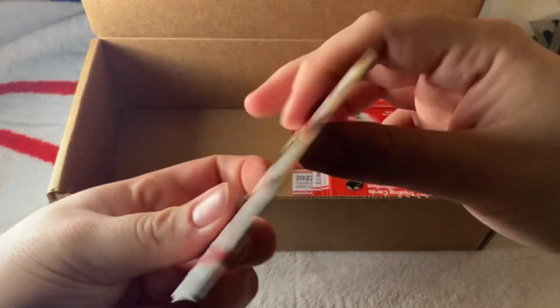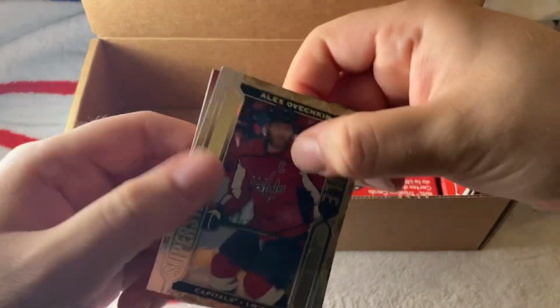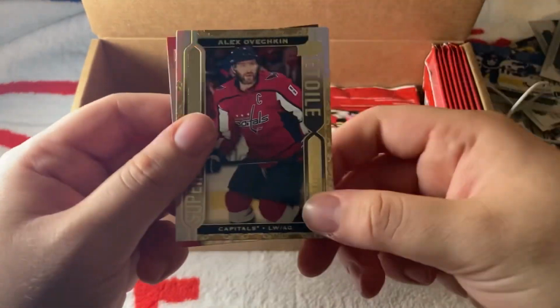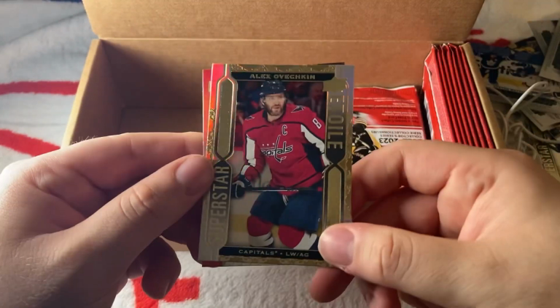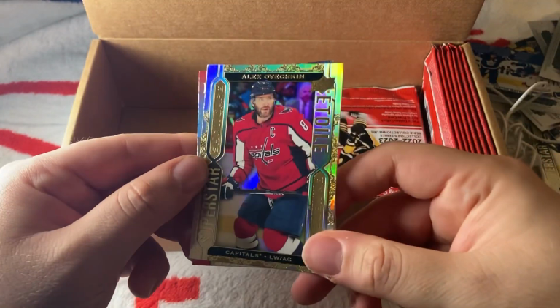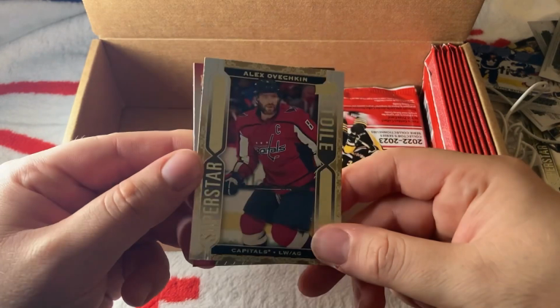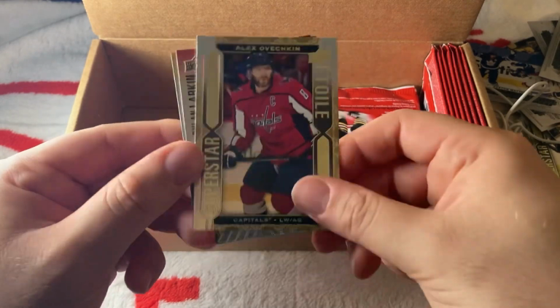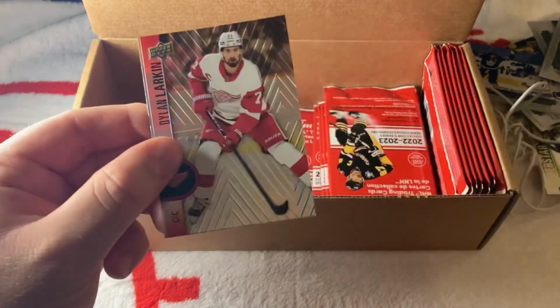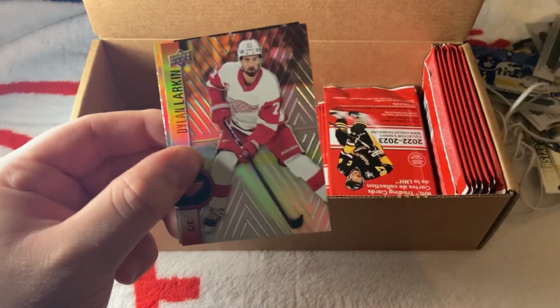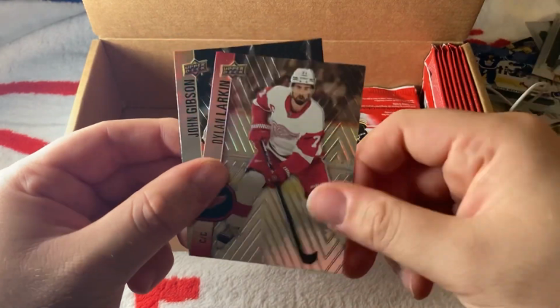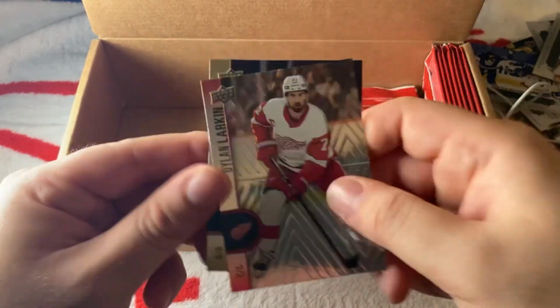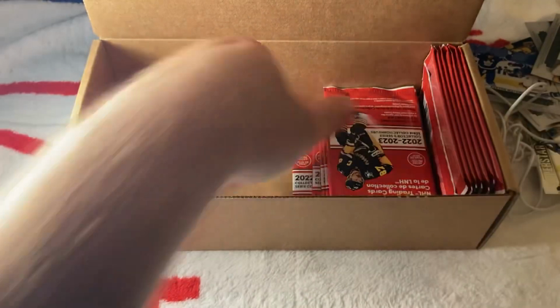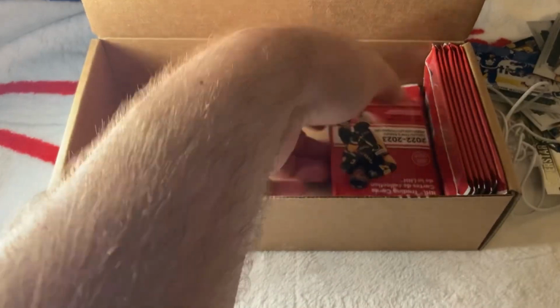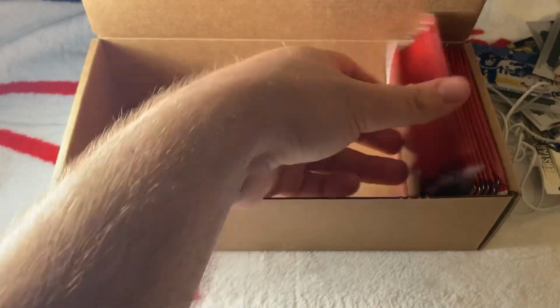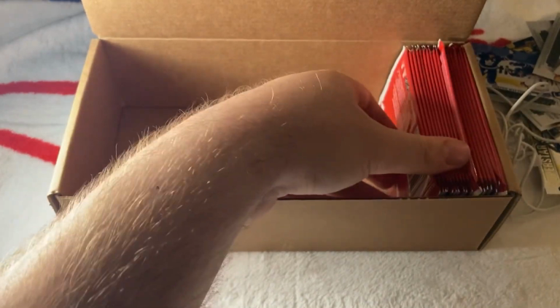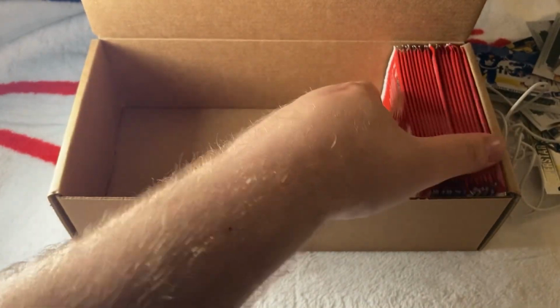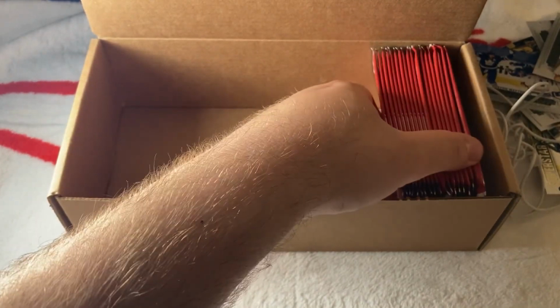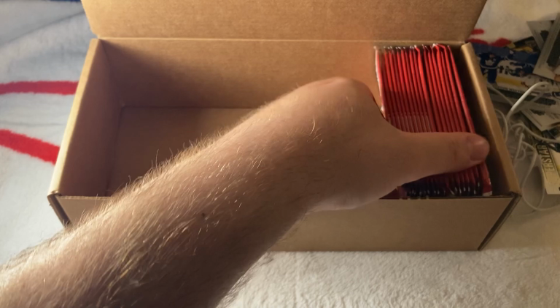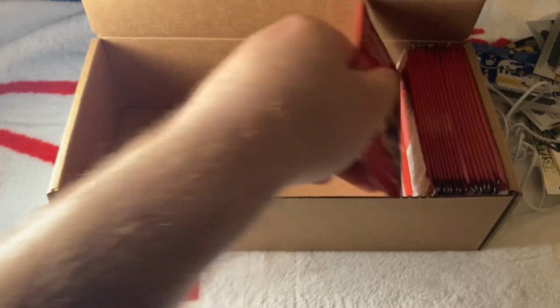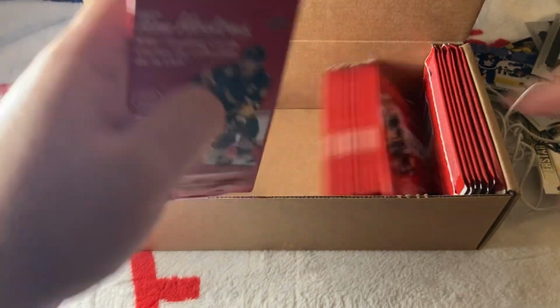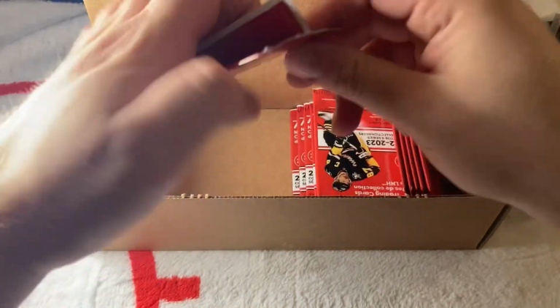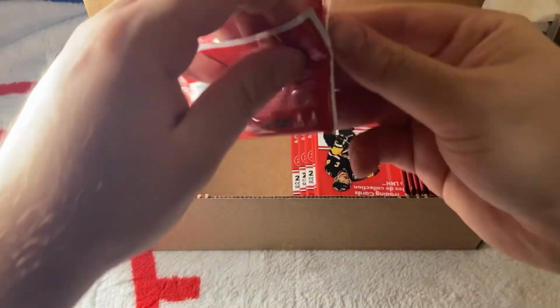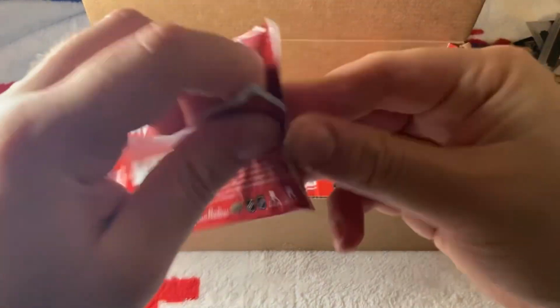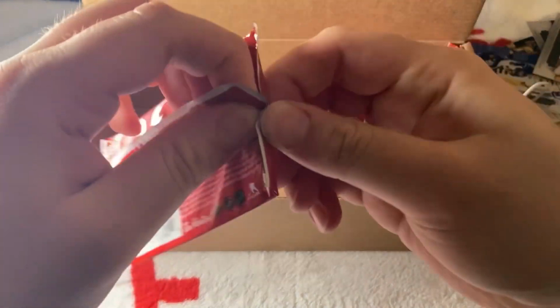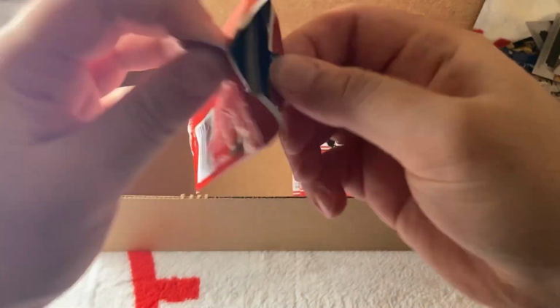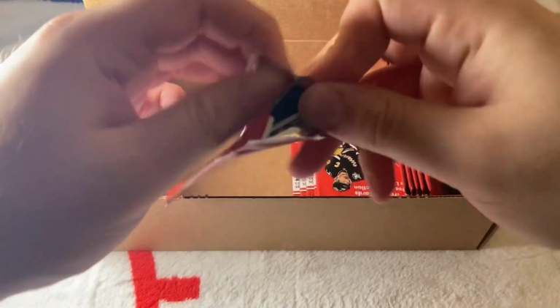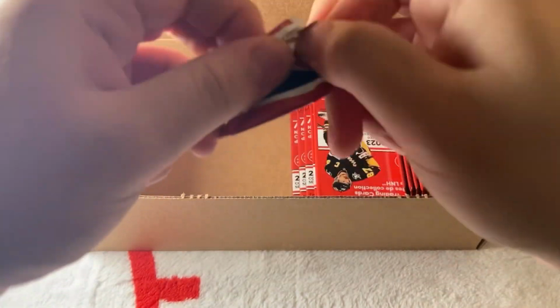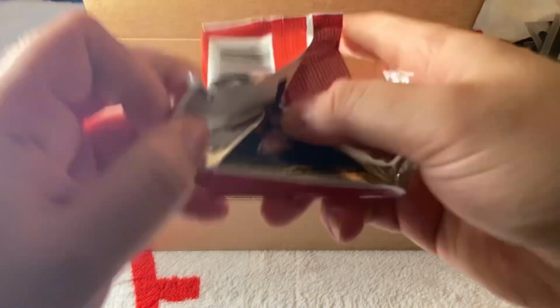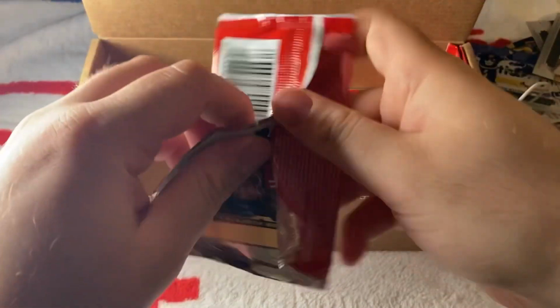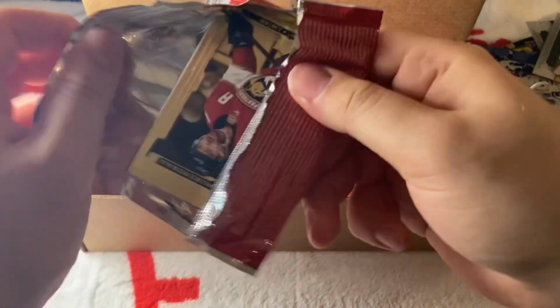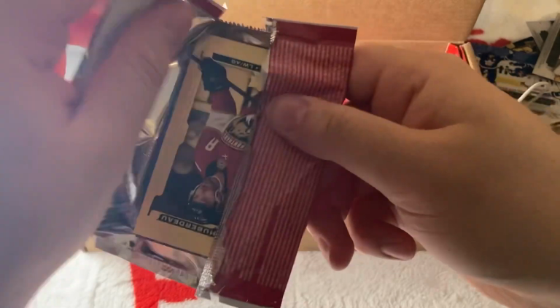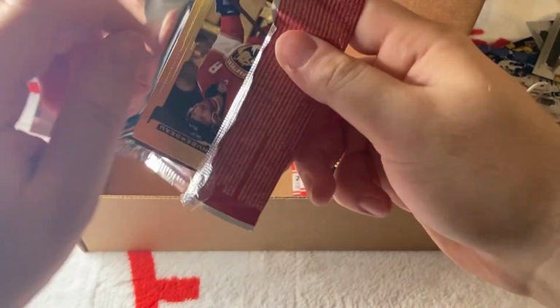Another Joe Thornton, Igor Shesterkin, and Brad Marchand. We have an Alex Ovechkin Superstar, then Larkin and Gibson. We have about 20 packs left — so if there's something big, it's in these last 25 packs. Stay tuned.